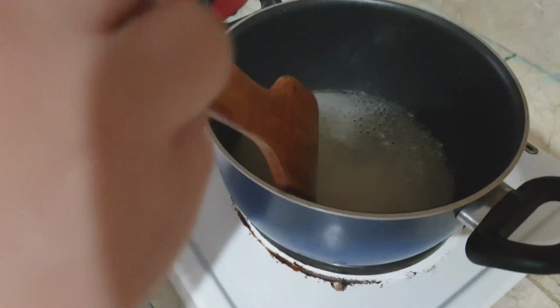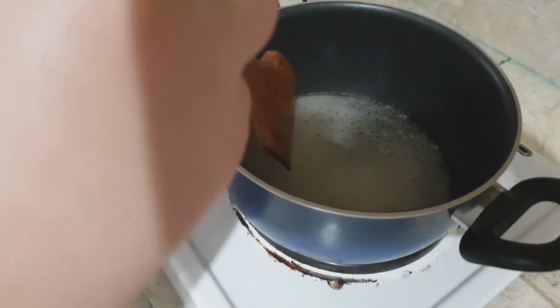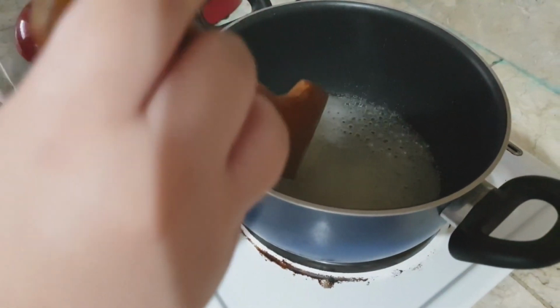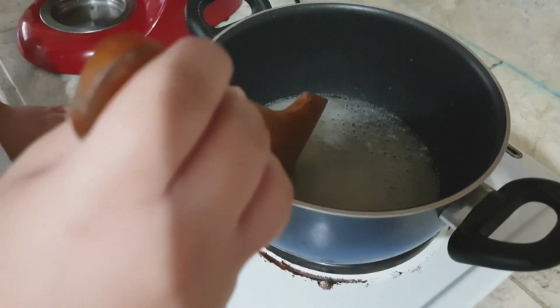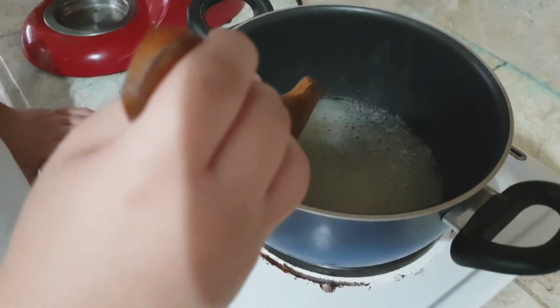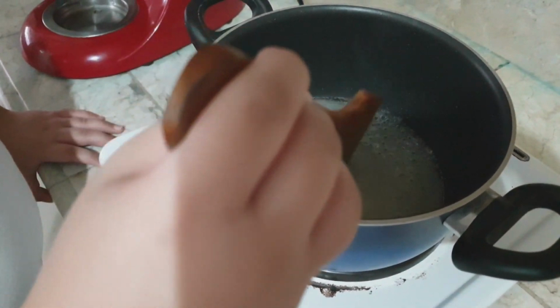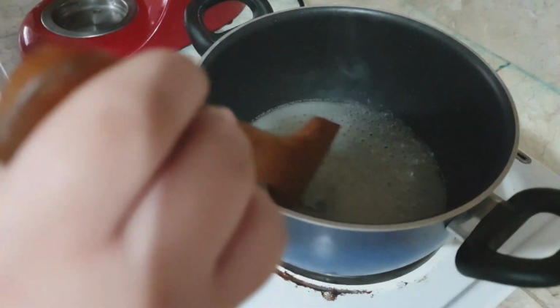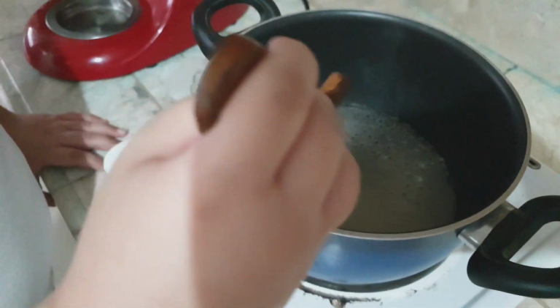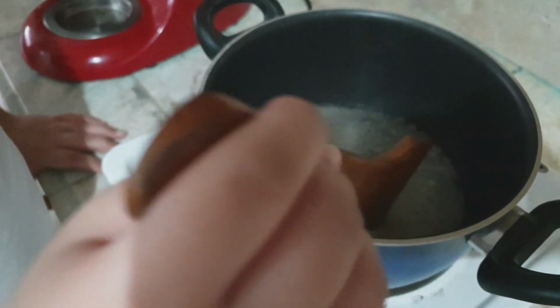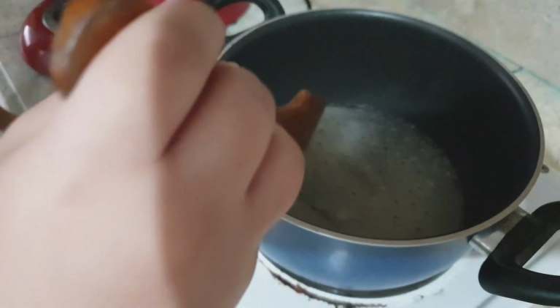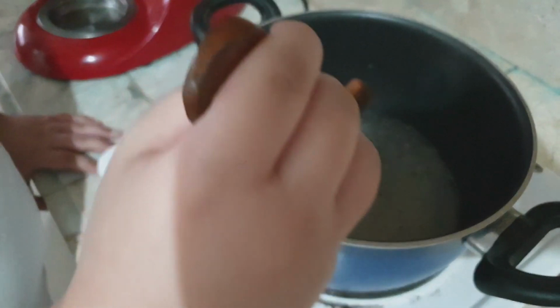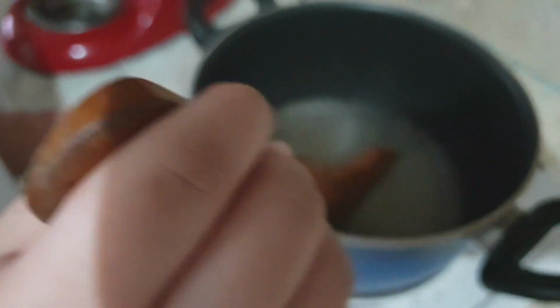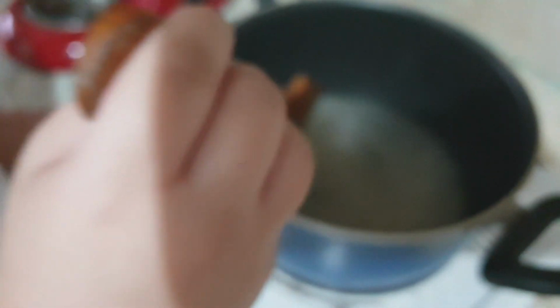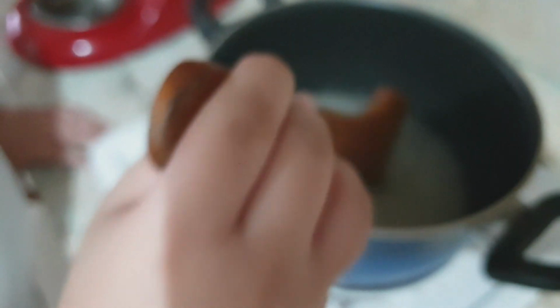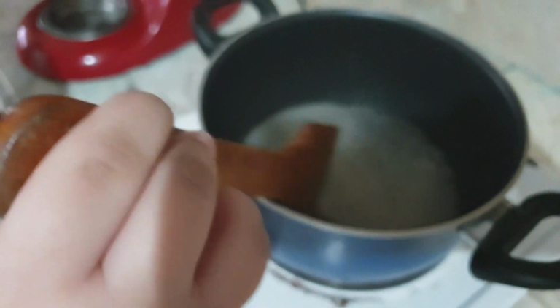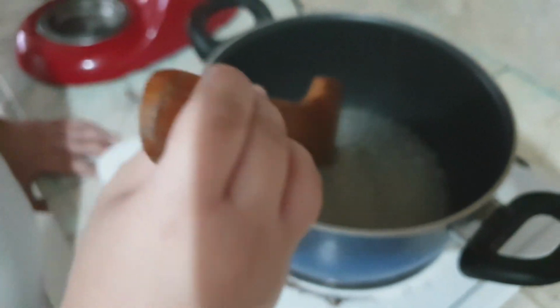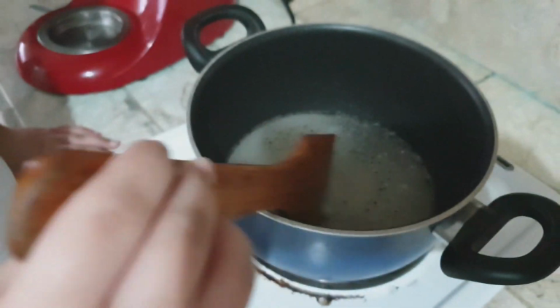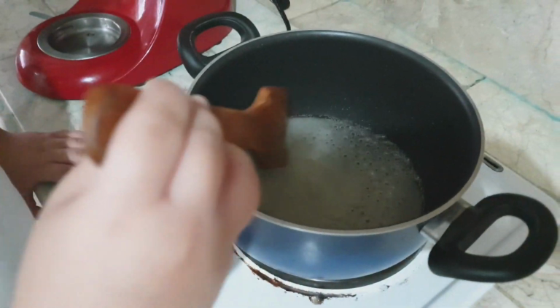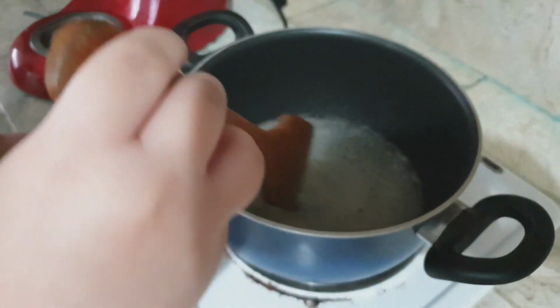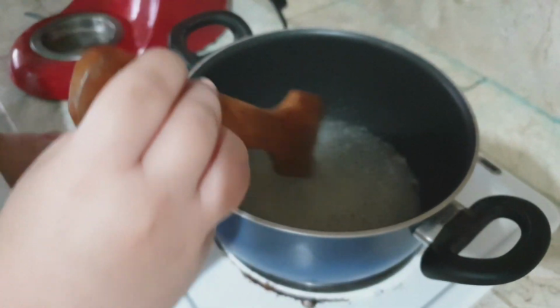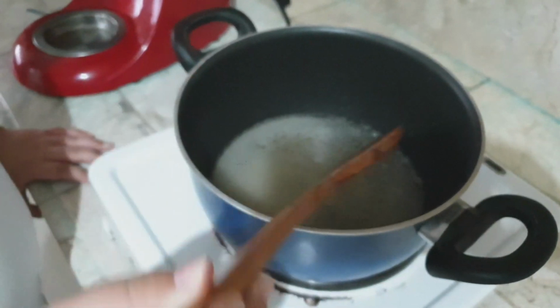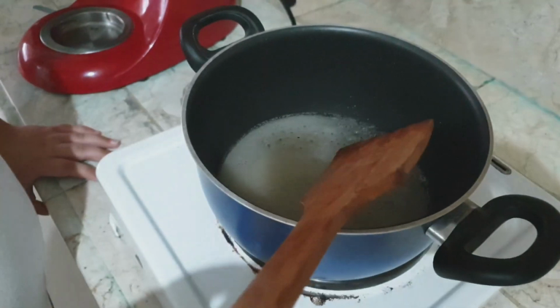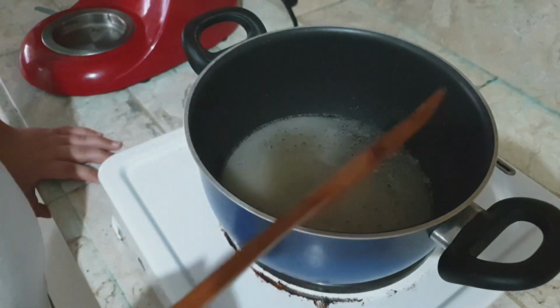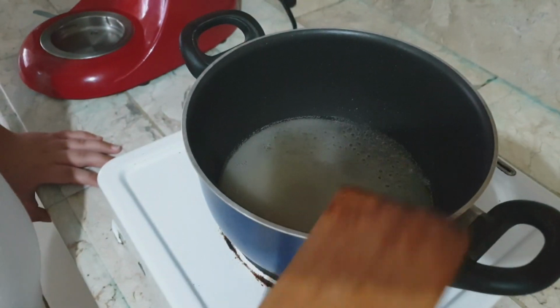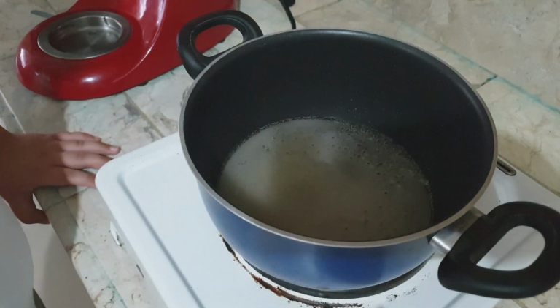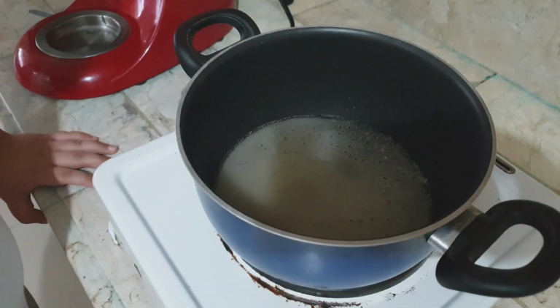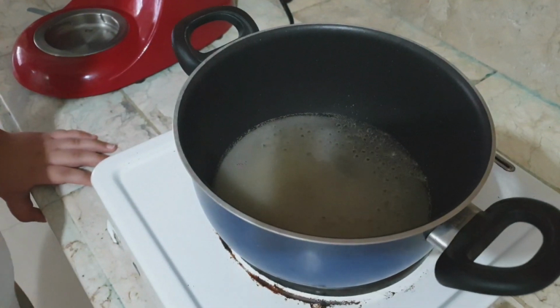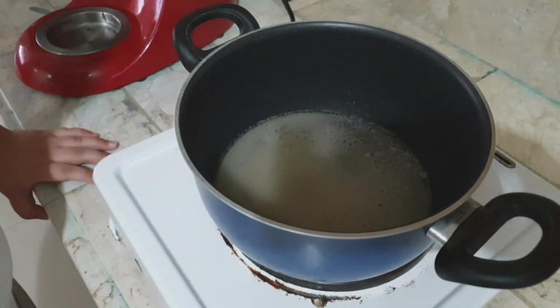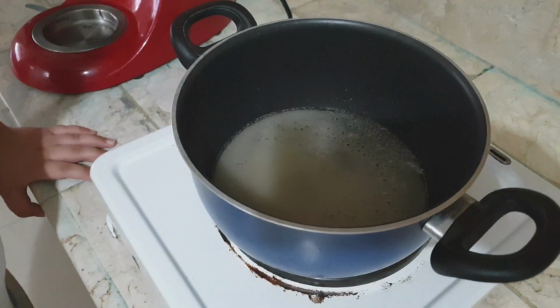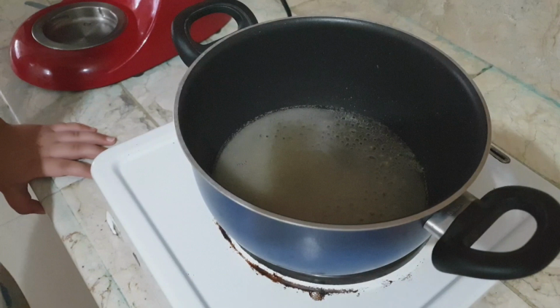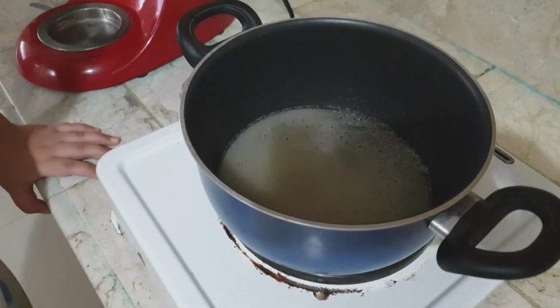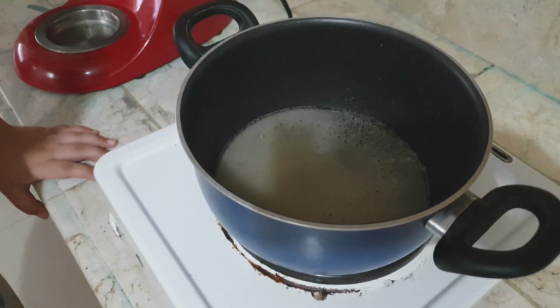Now we can mix it a little bit — just a tiny bit. Now let's get the butter.